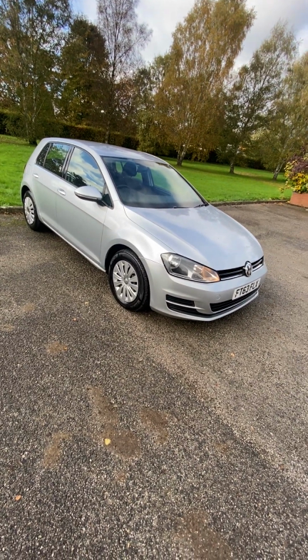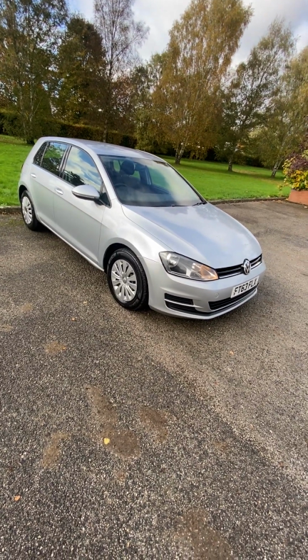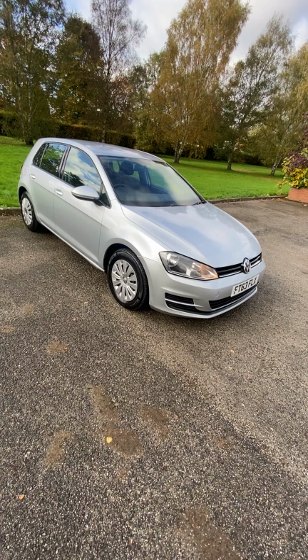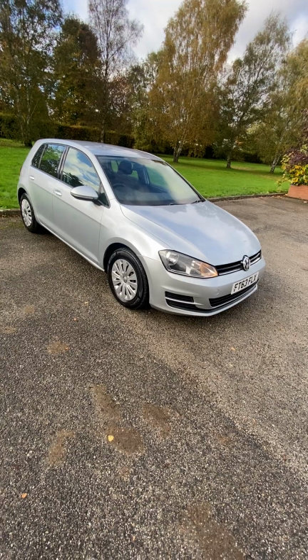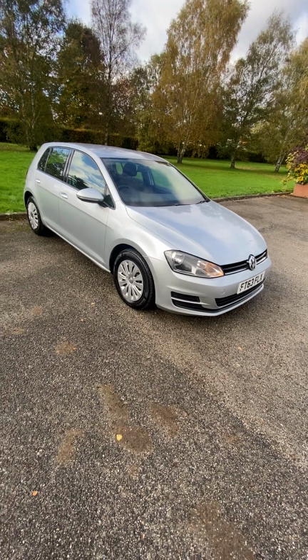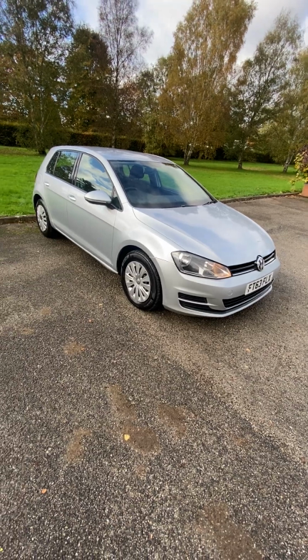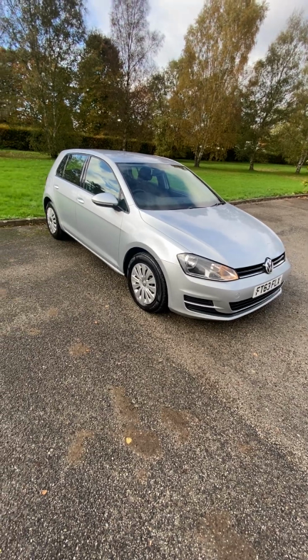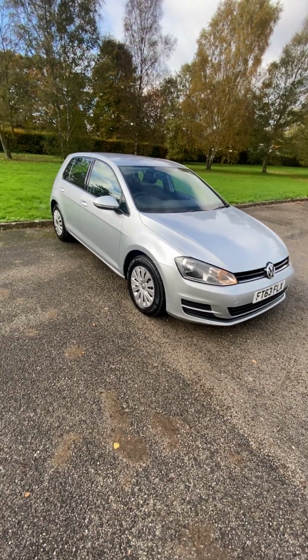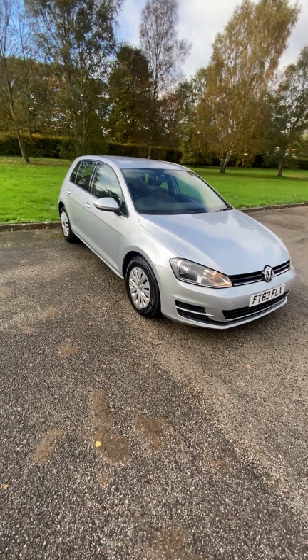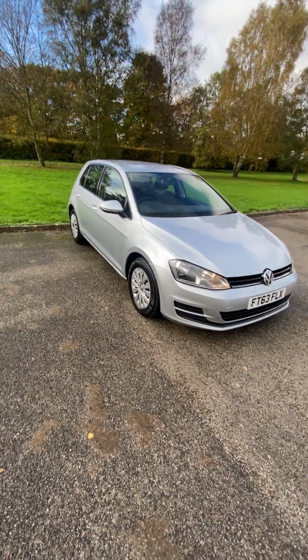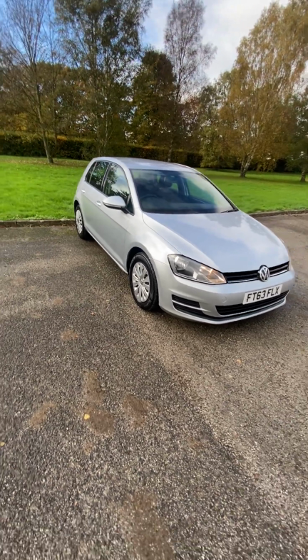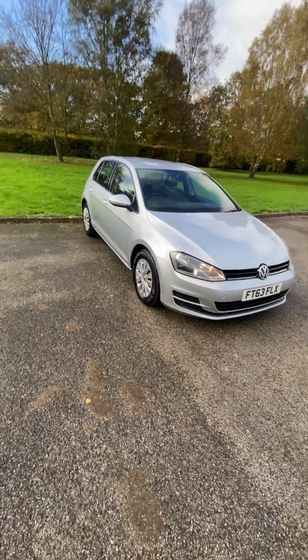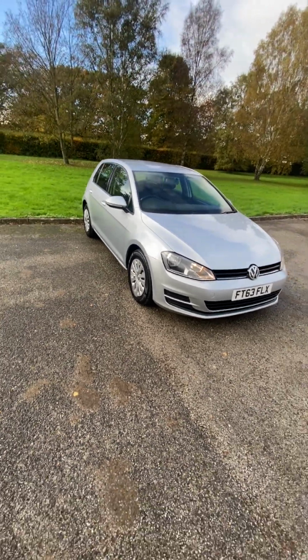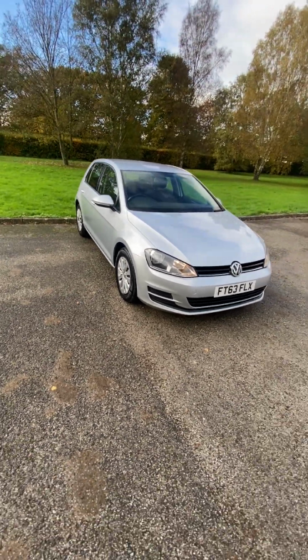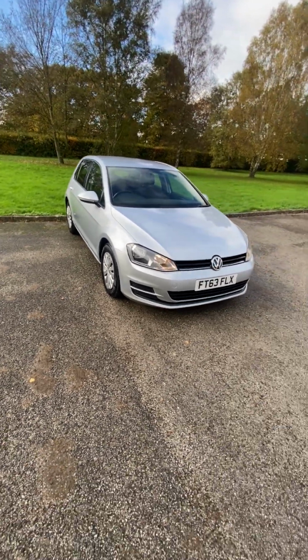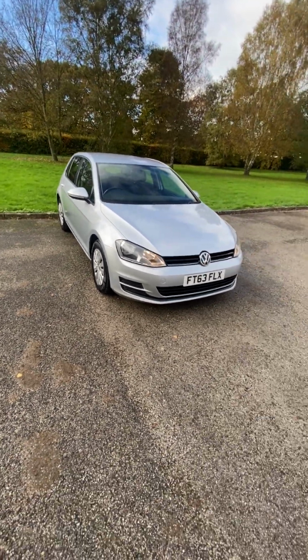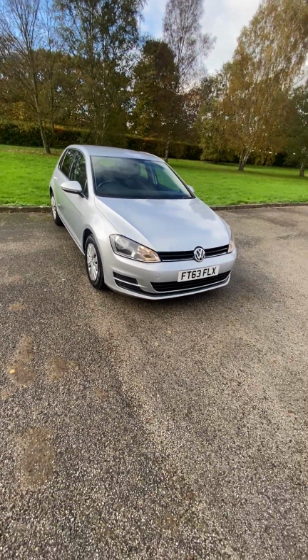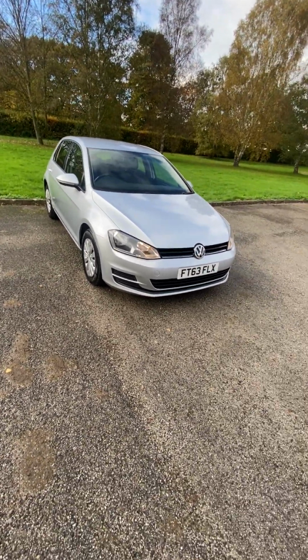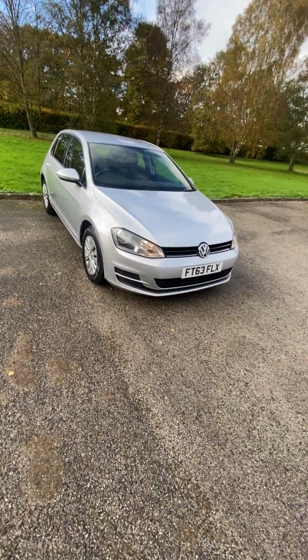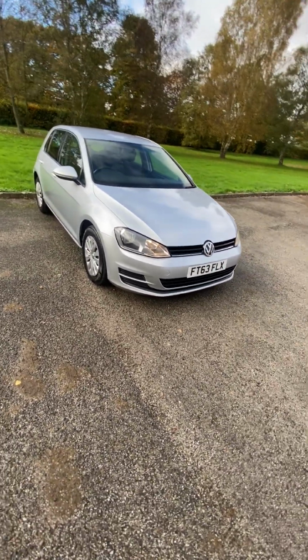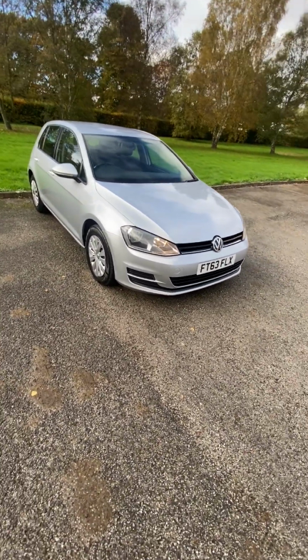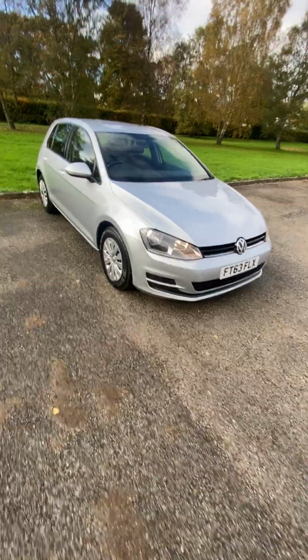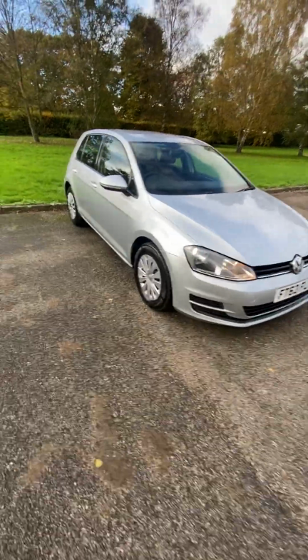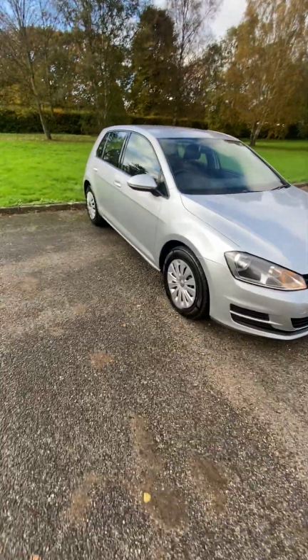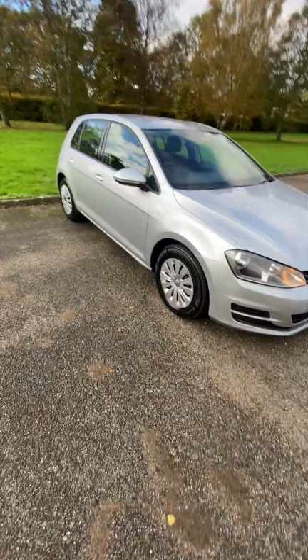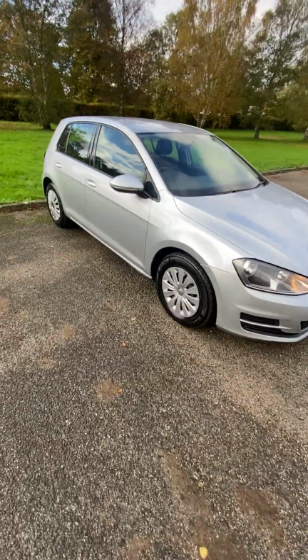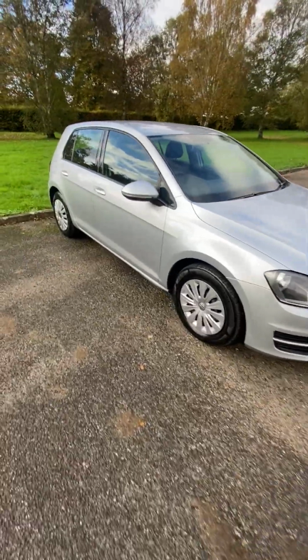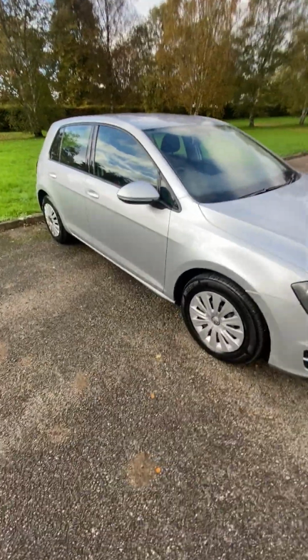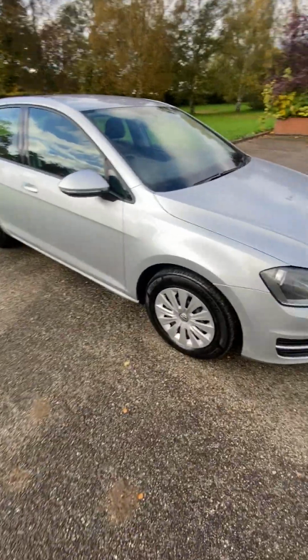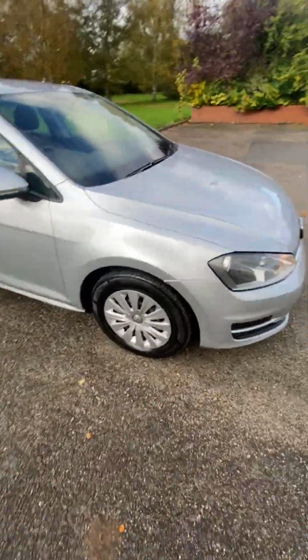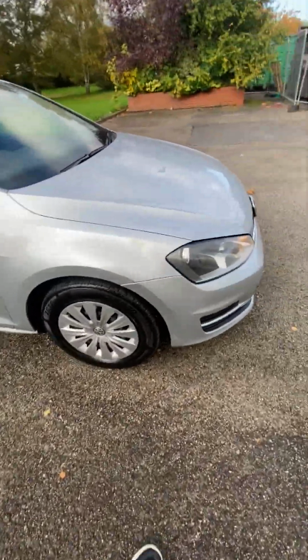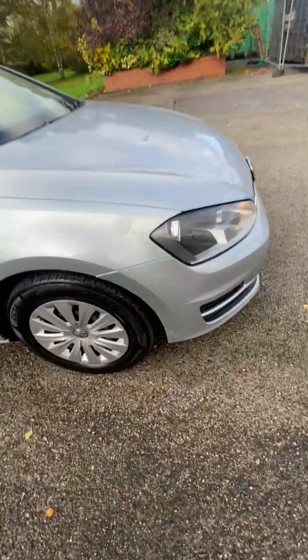Drives great, no issues. Just a few little bits here and there which I'll show on the video — nothing horrible though, generally a lovely car.